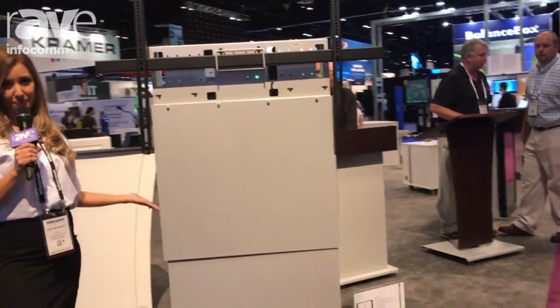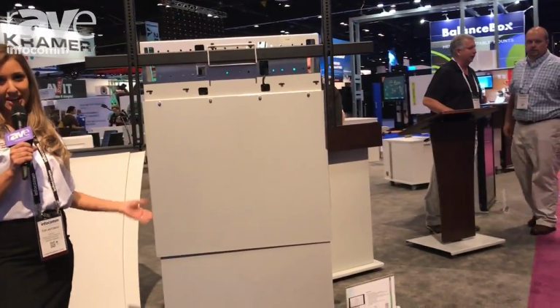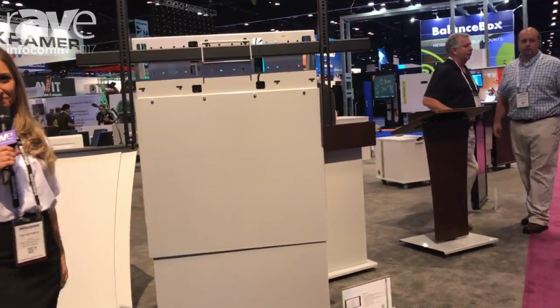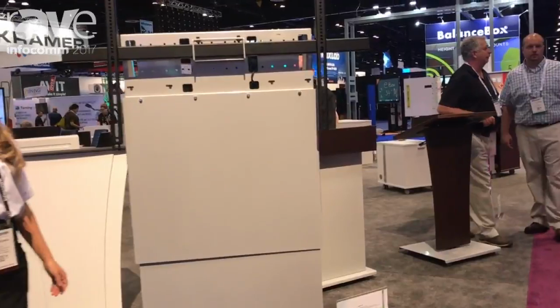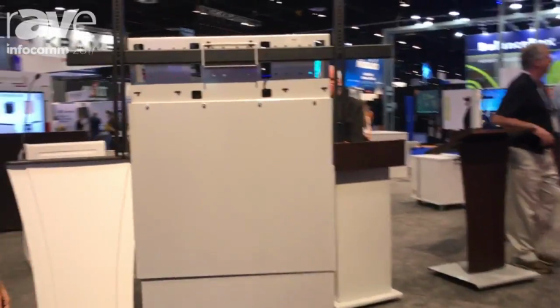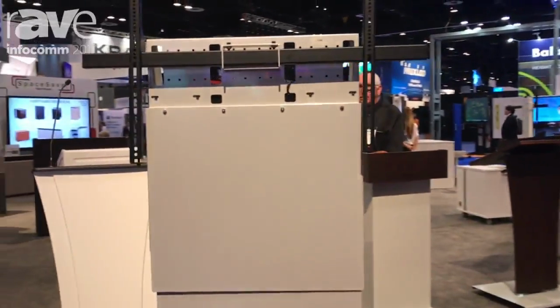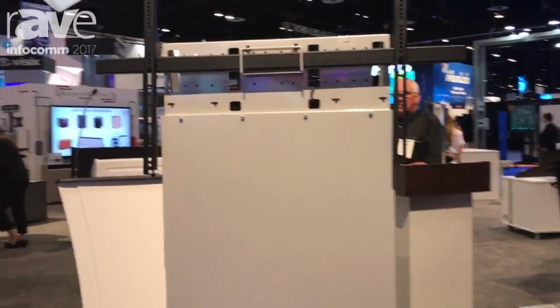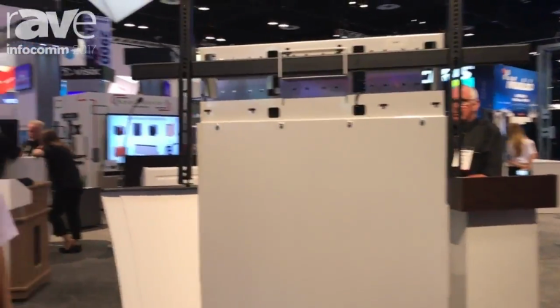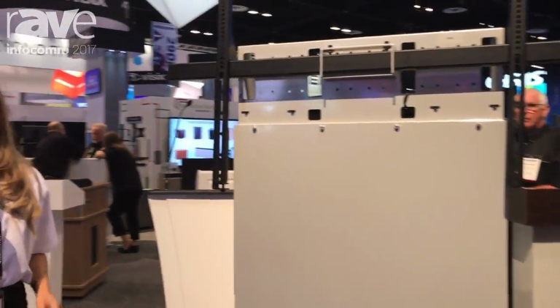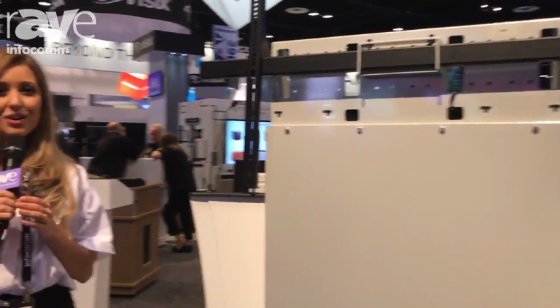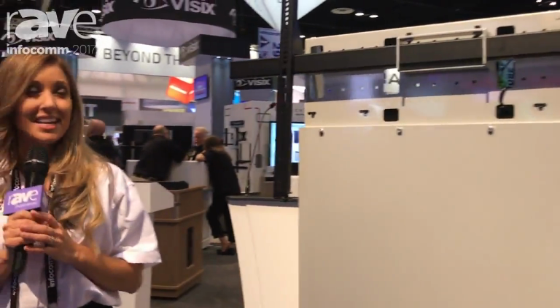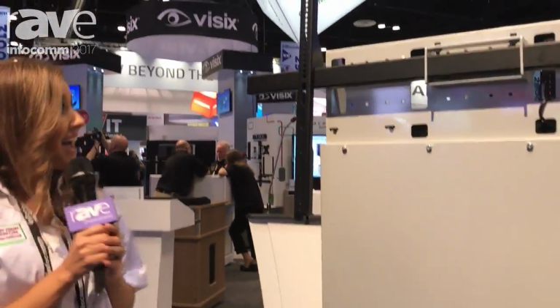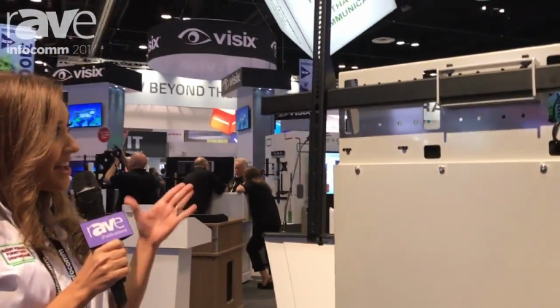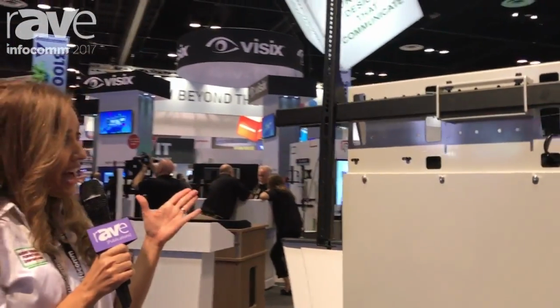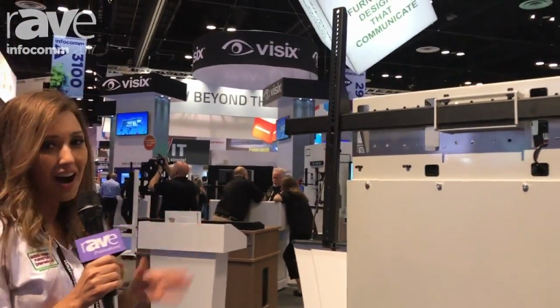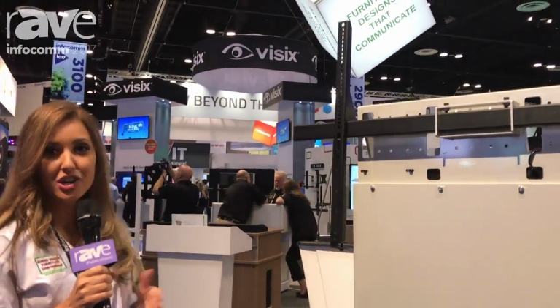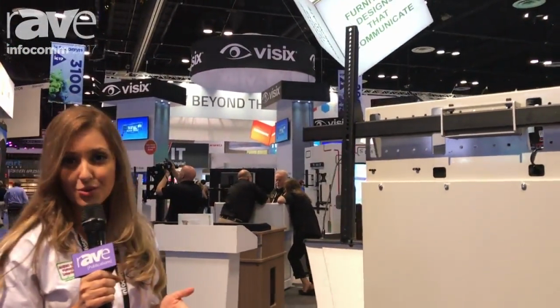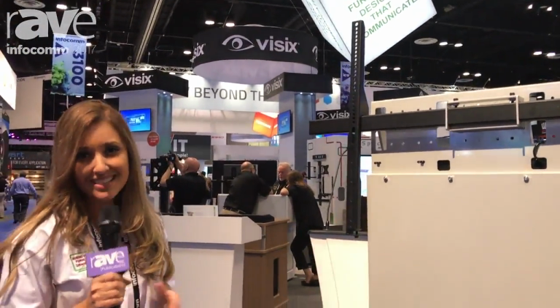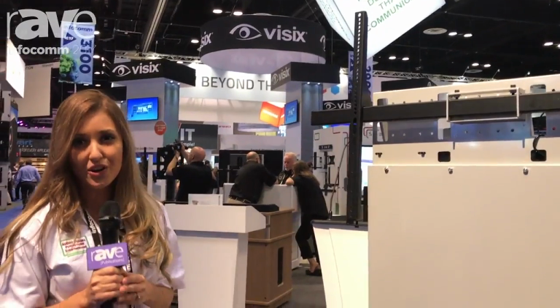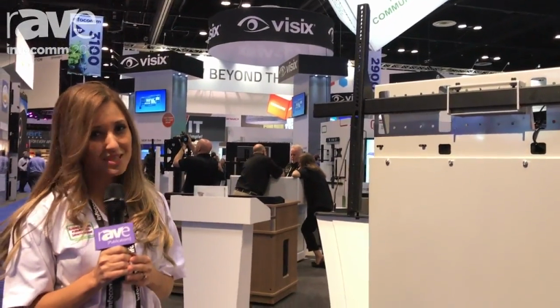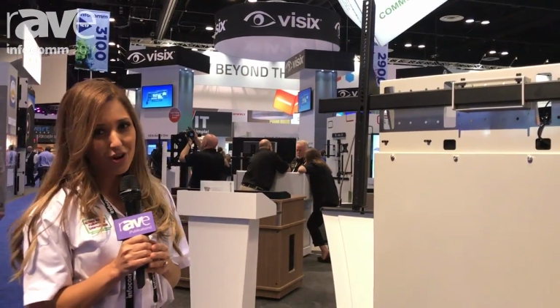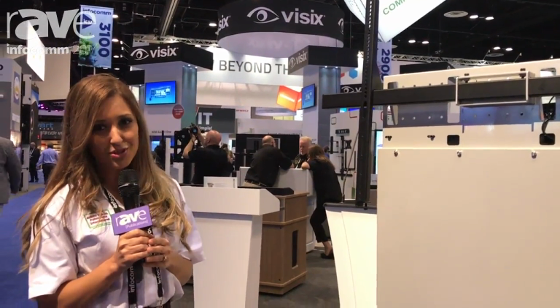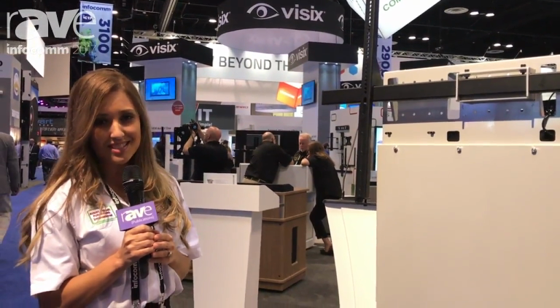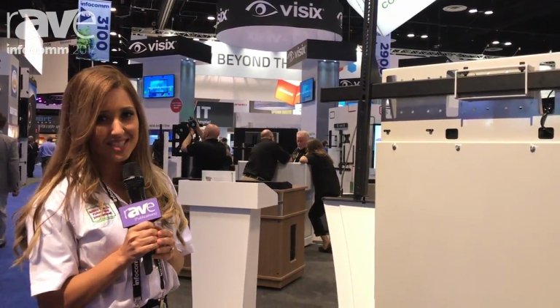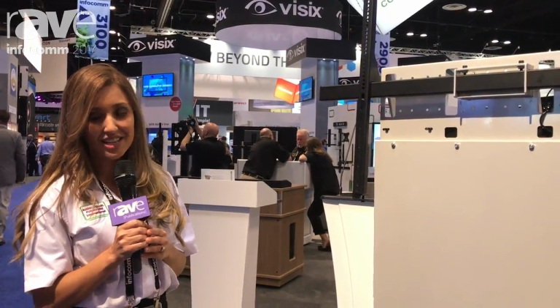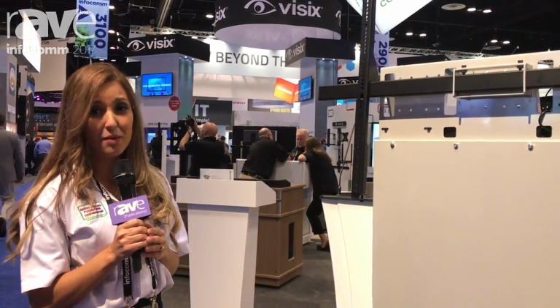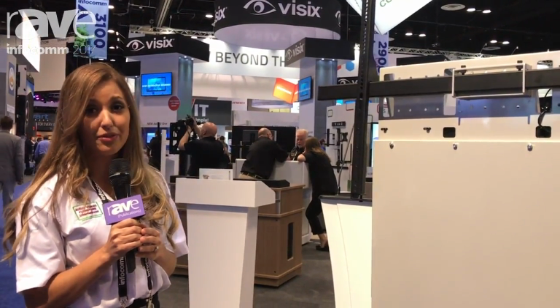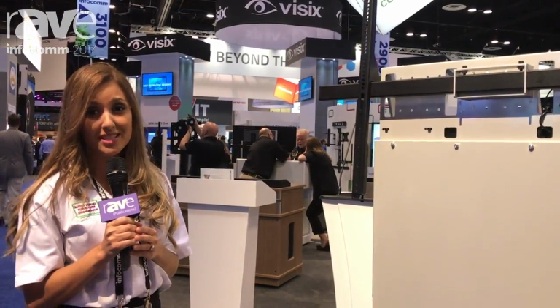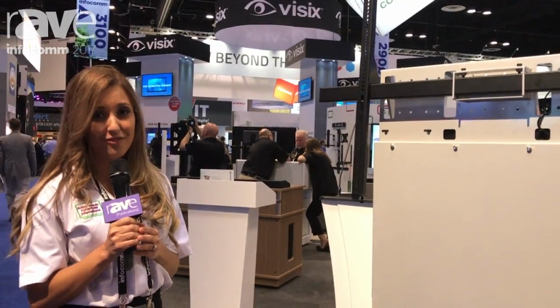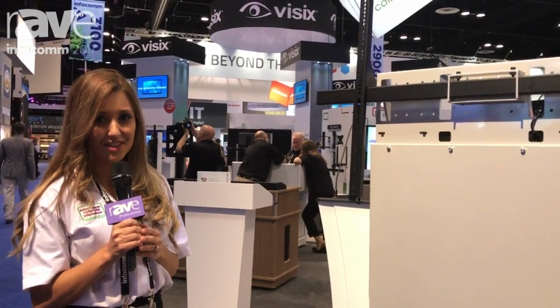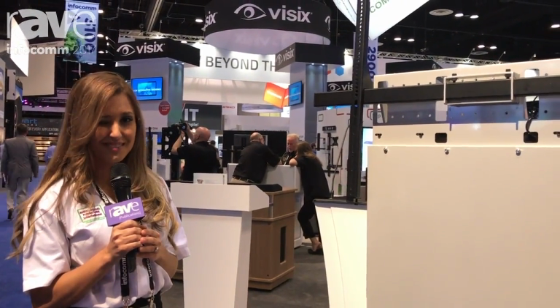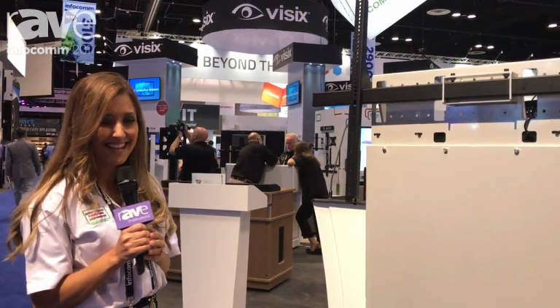Pretty neat. For more information, check us out at AVFI — you can just Google it — or you can come to Infocom 2017 and check out booth 3050. Thanks.